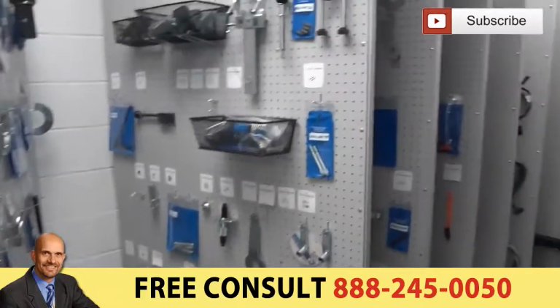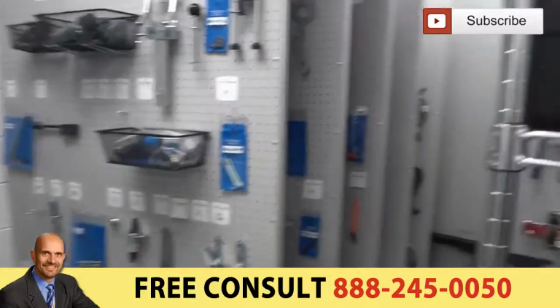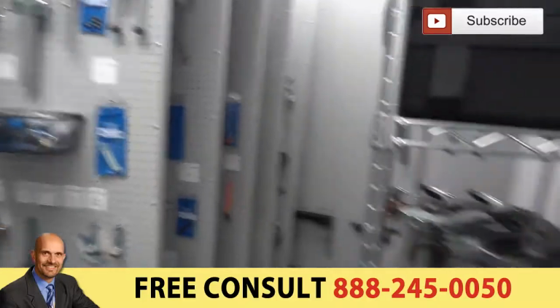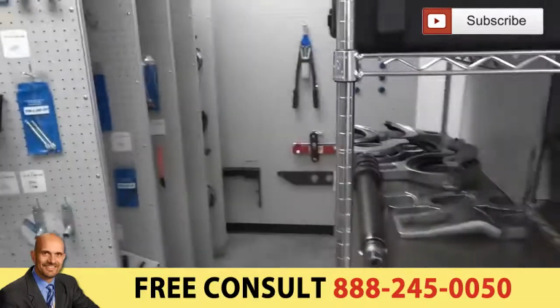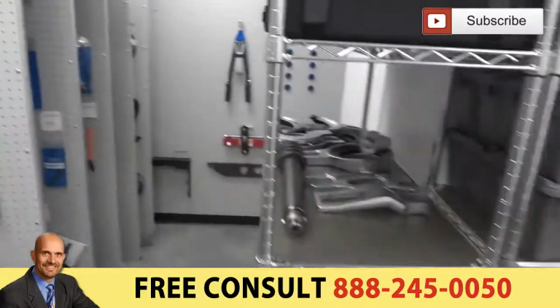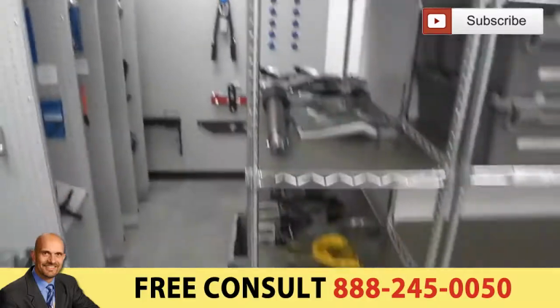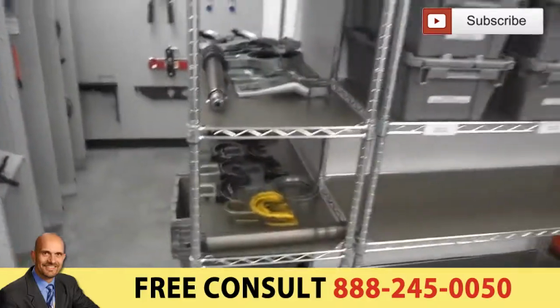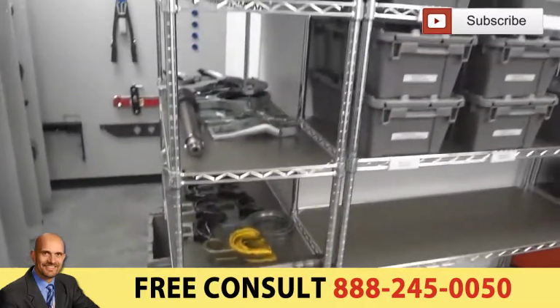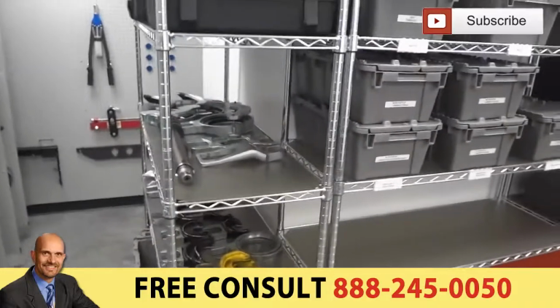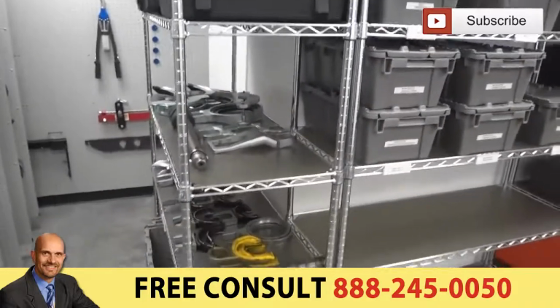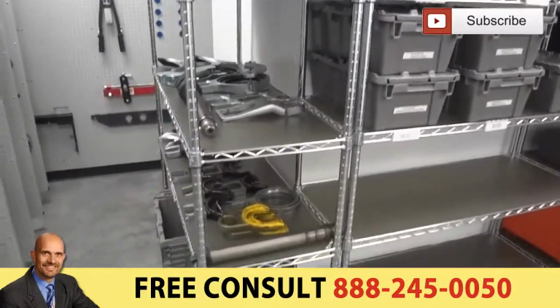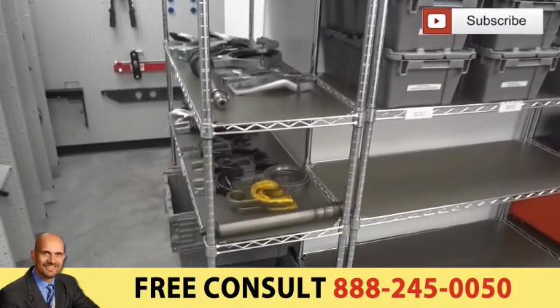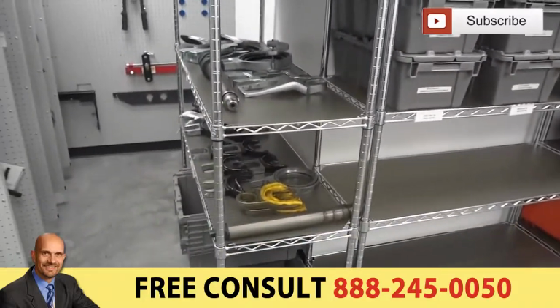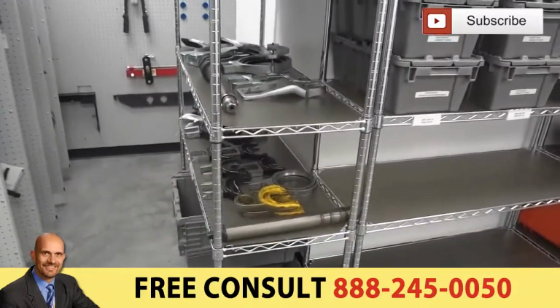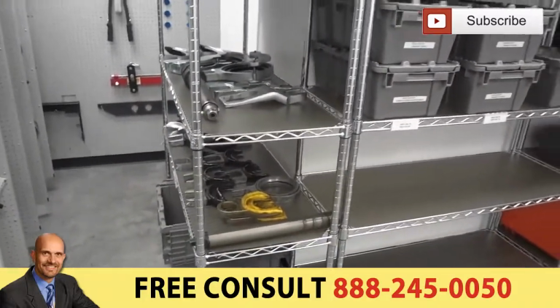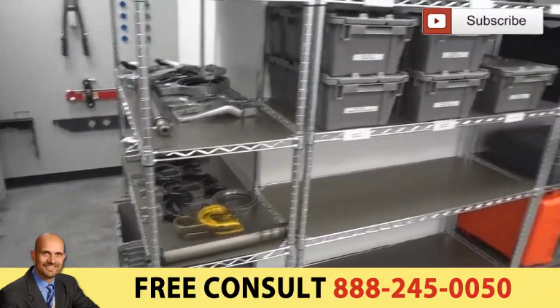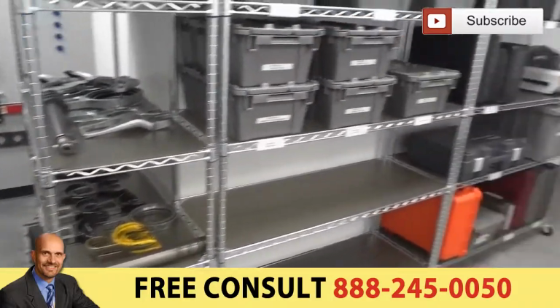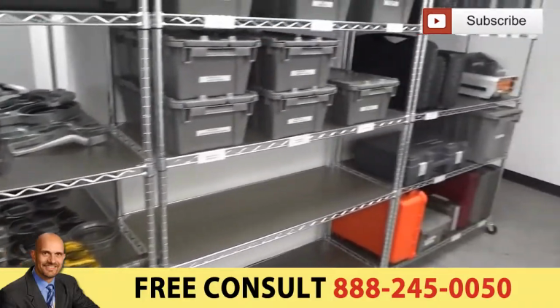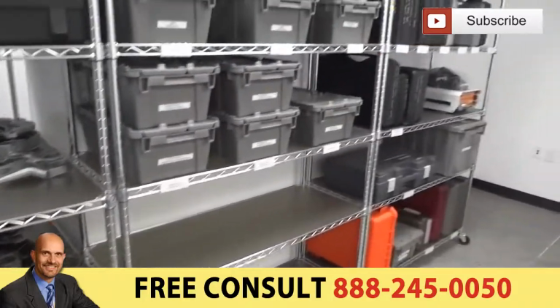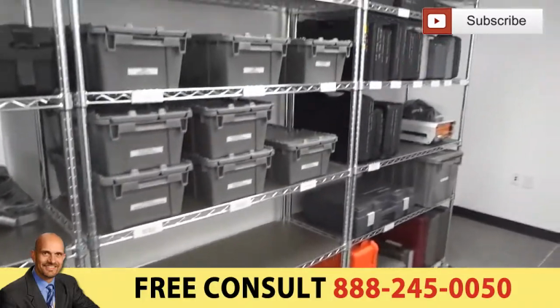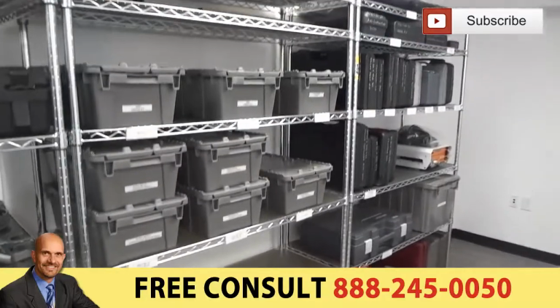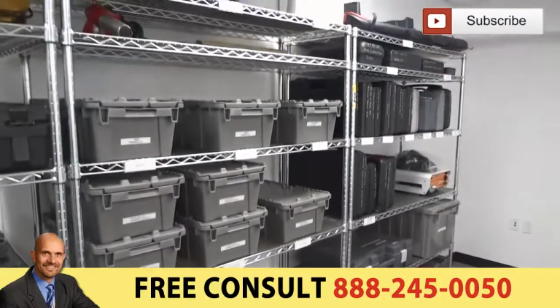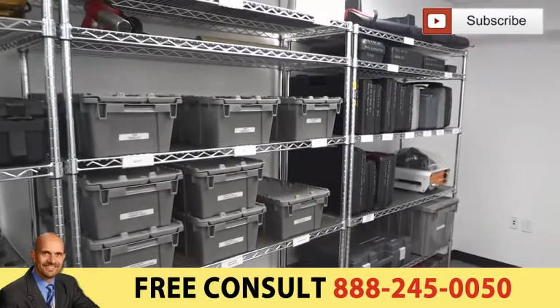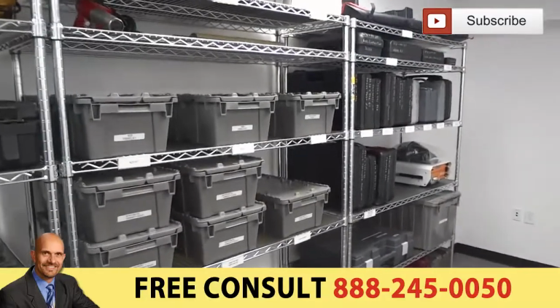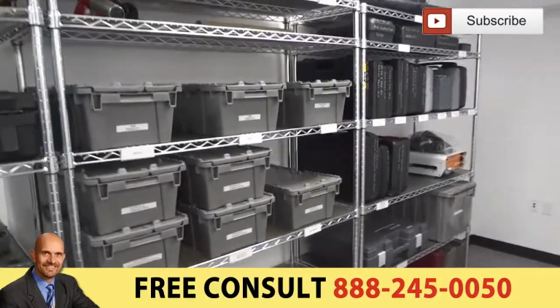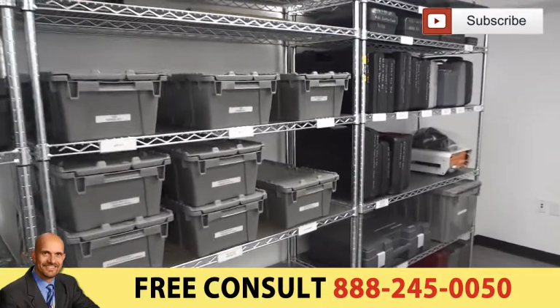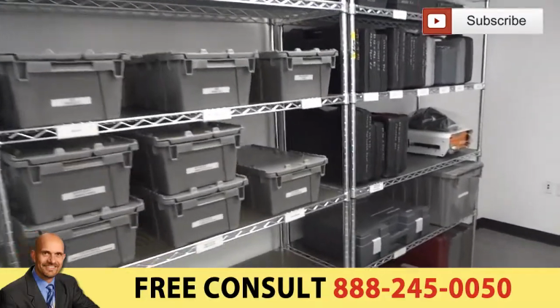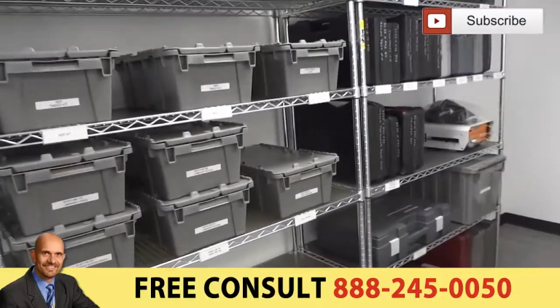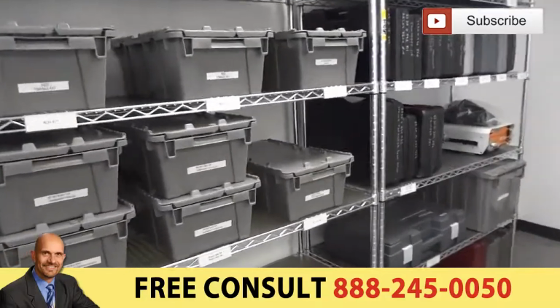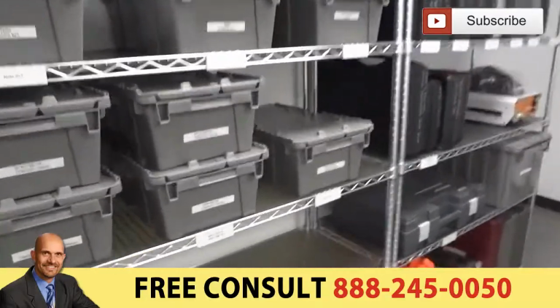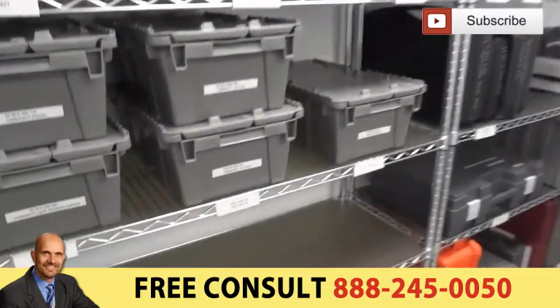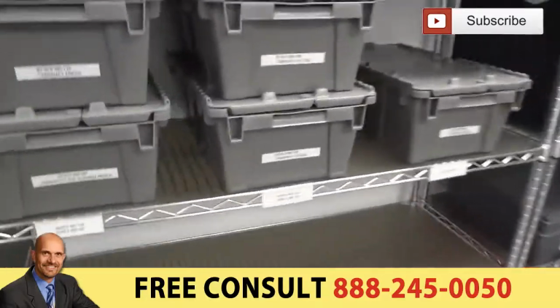We use this shelf over here for the spring compressors, and that's about it for the room. We do have the shelves labeled also.